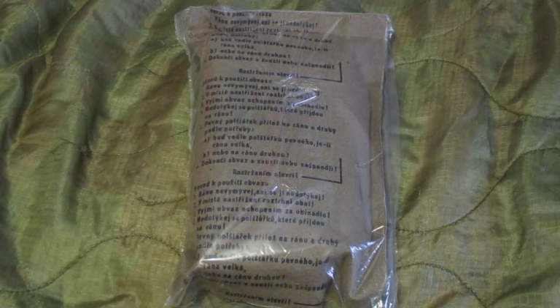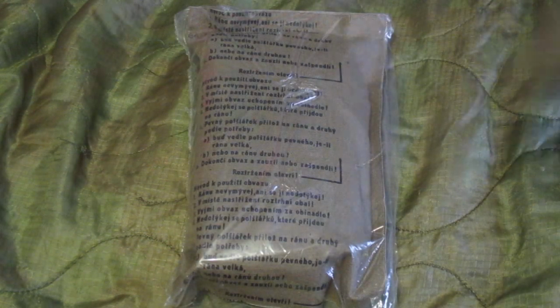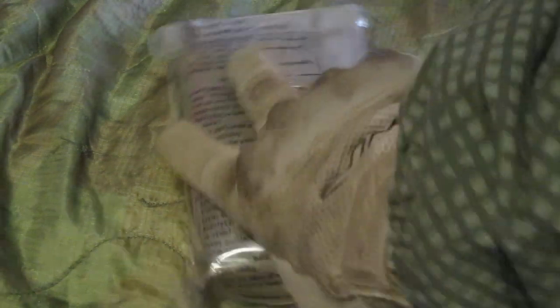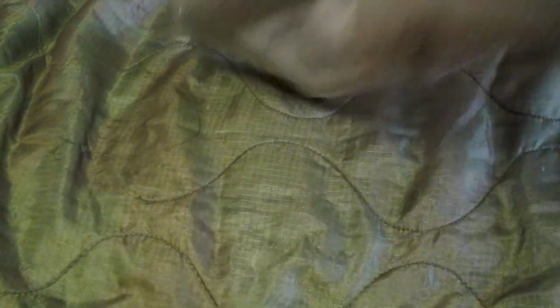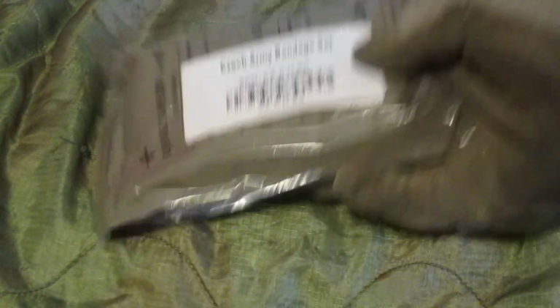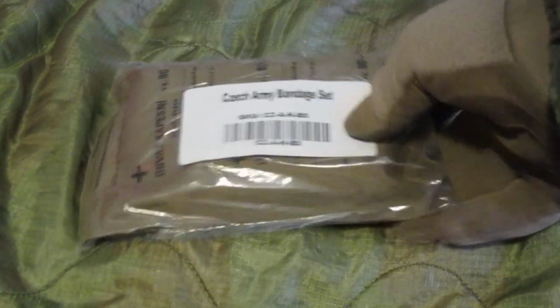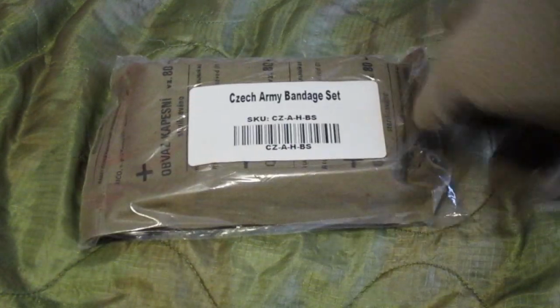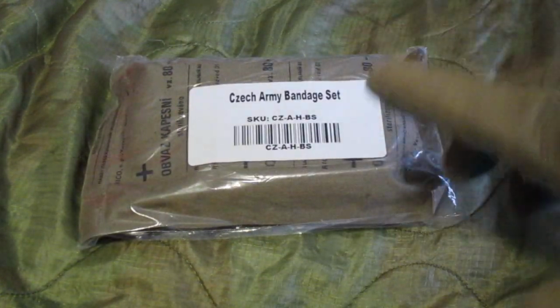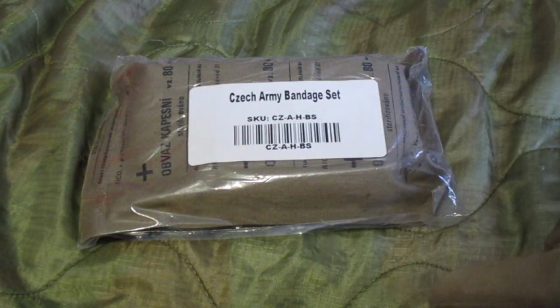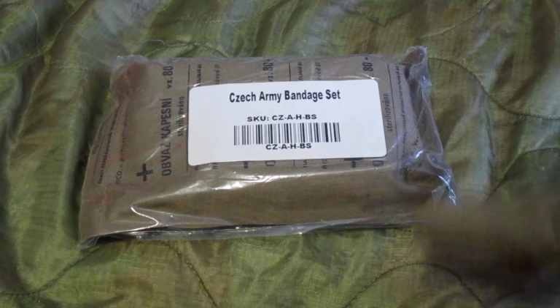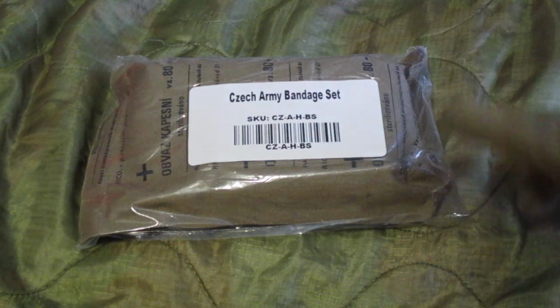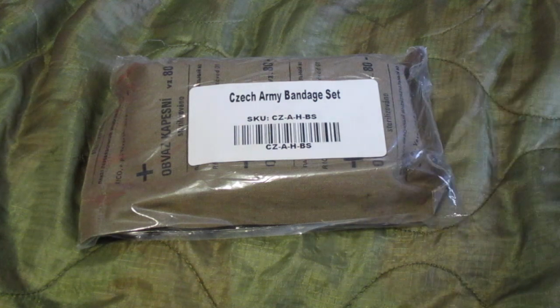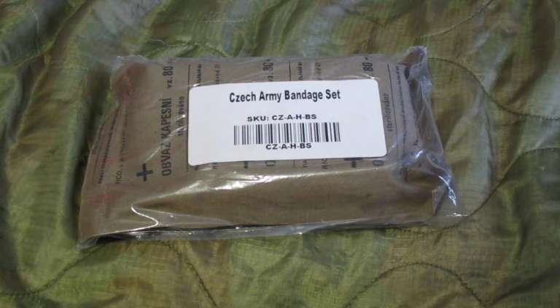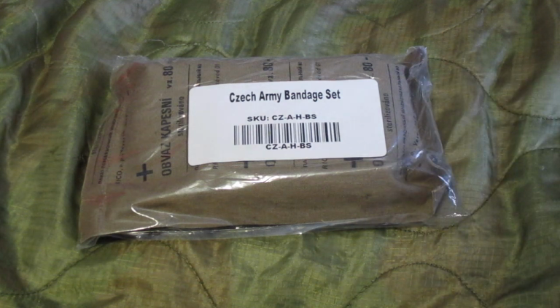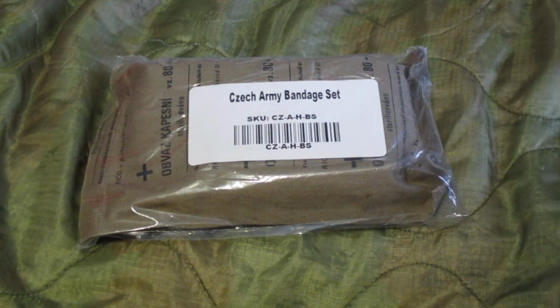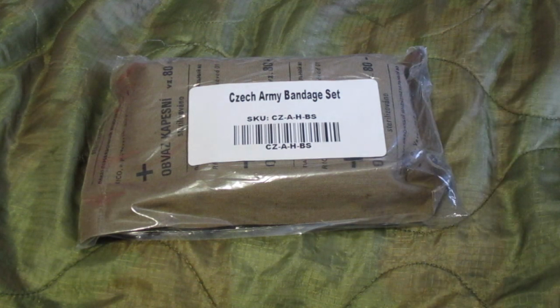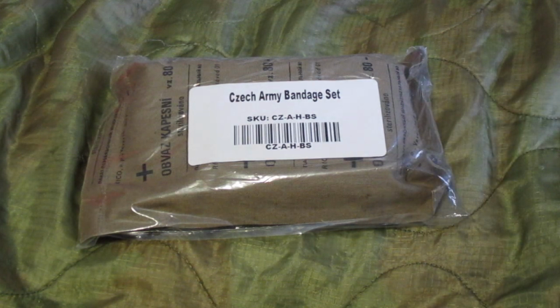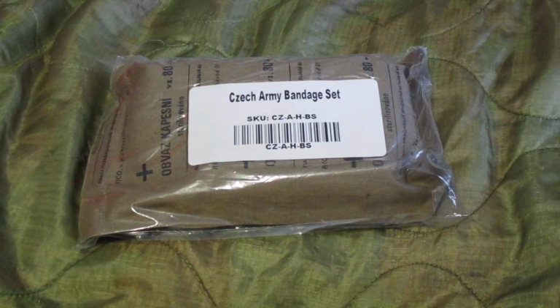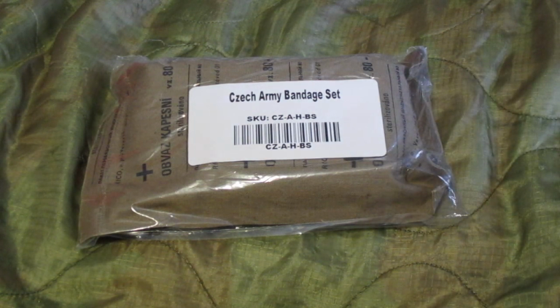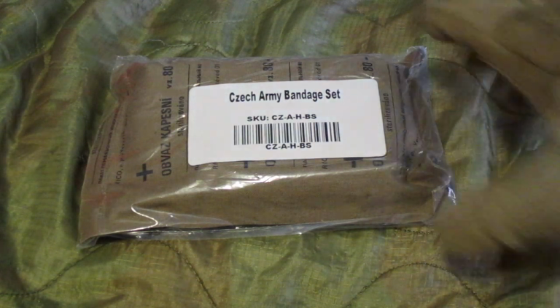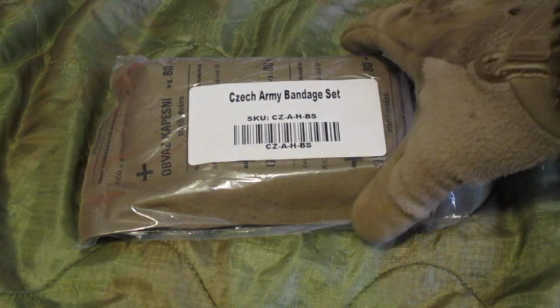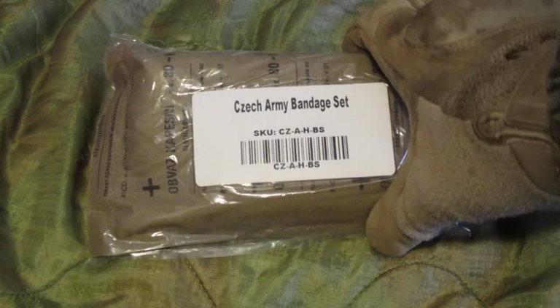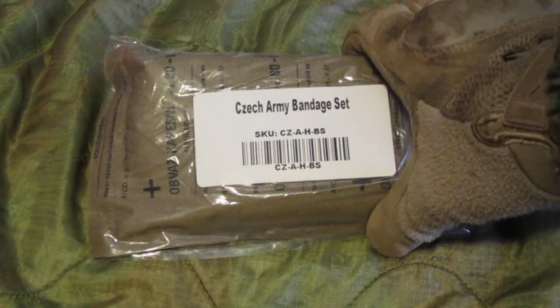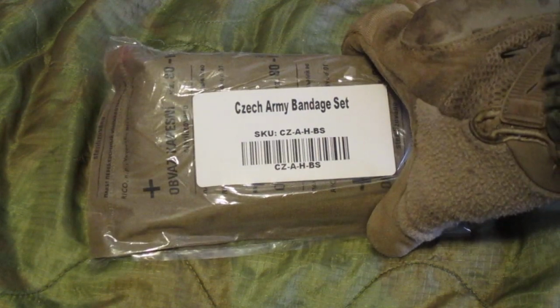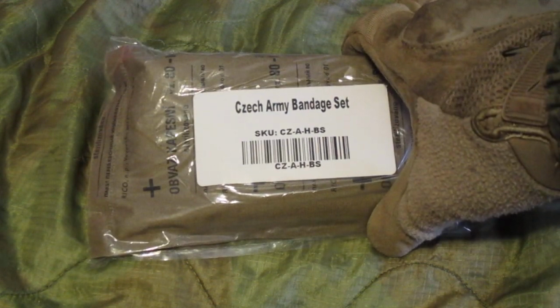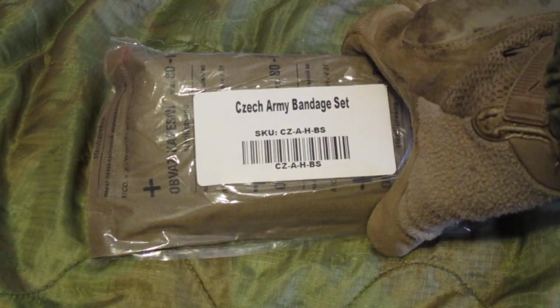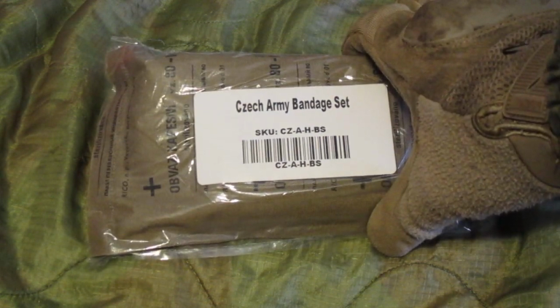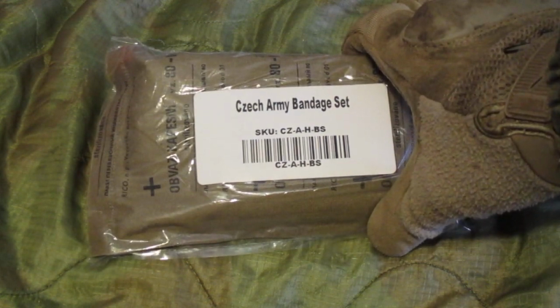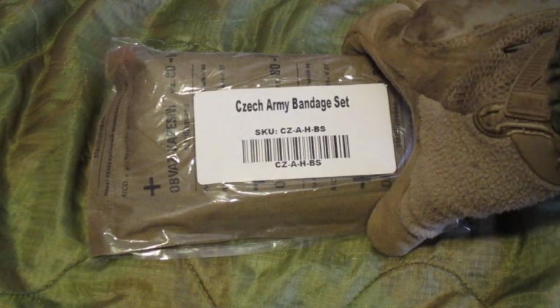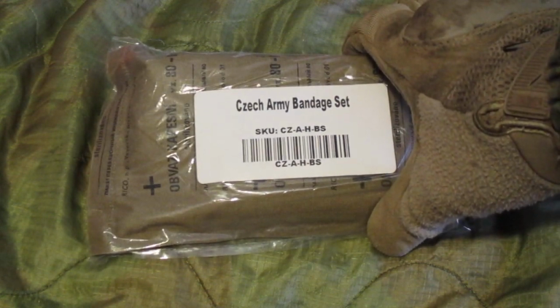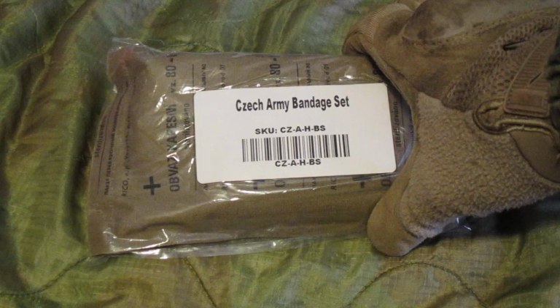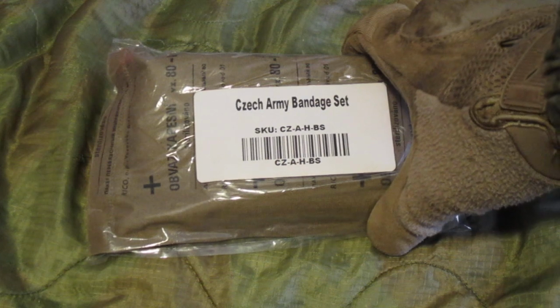From the dates that are on them, if I'm reading them right, it looks like these were produced in the mid-80s. They're for sale for less than $3 a piece at KeepShooting.com.